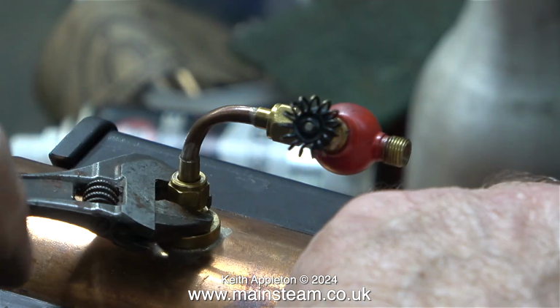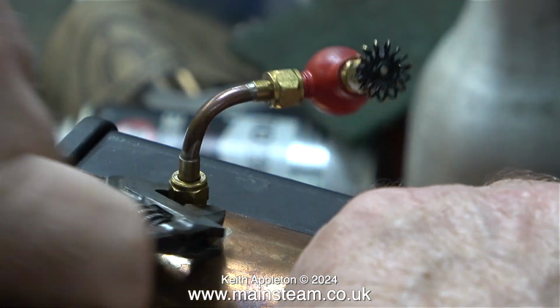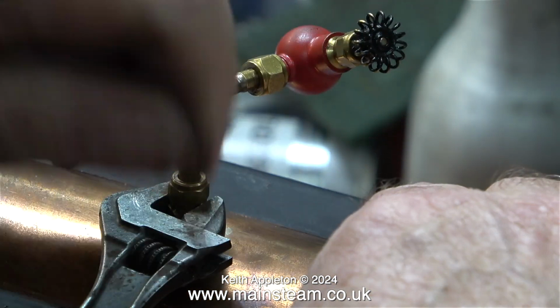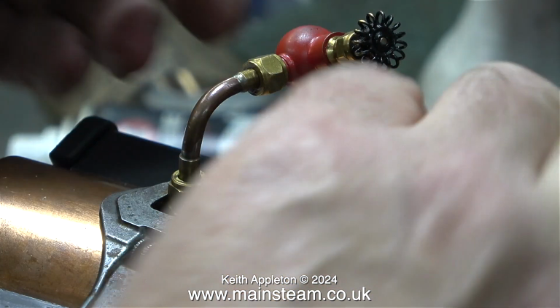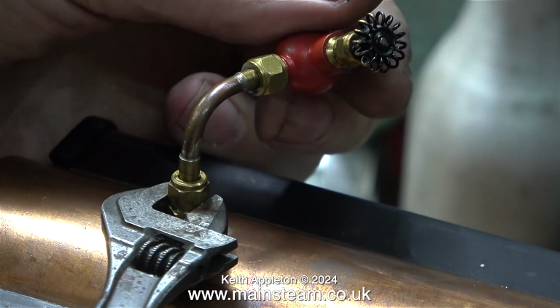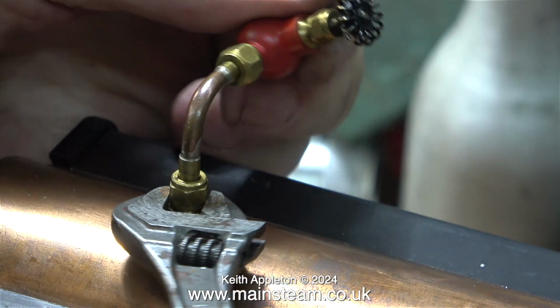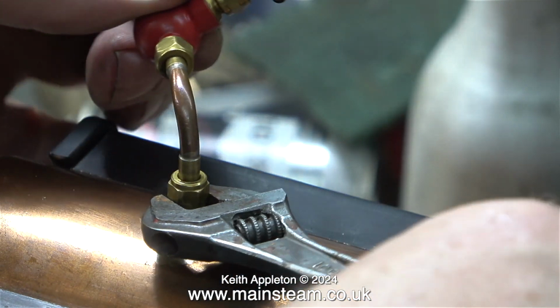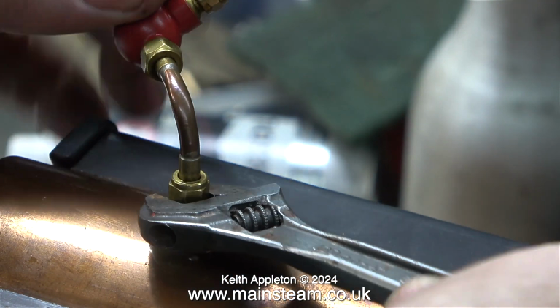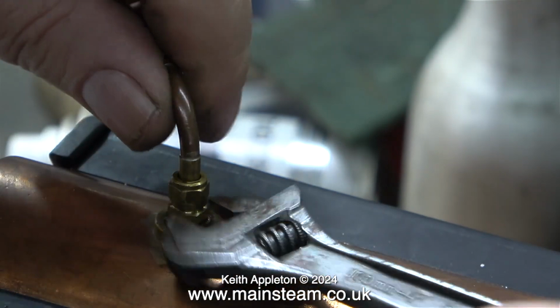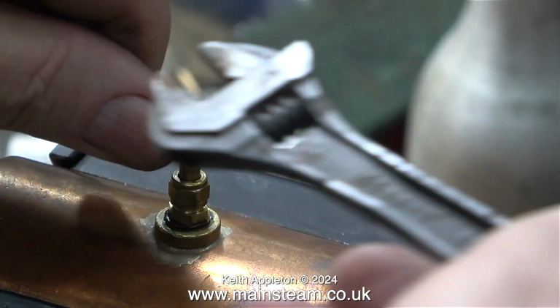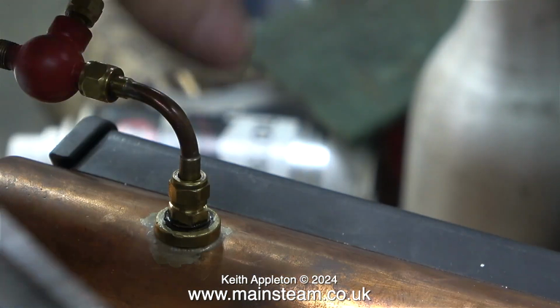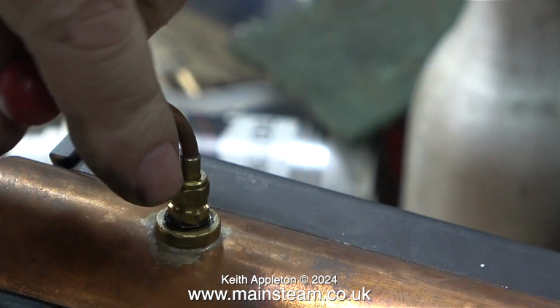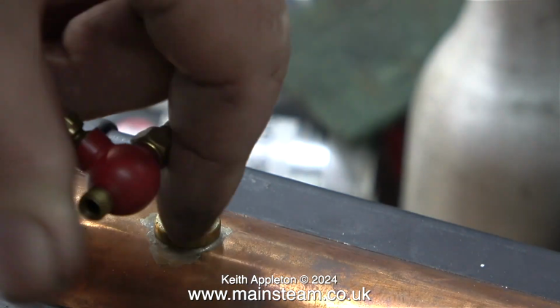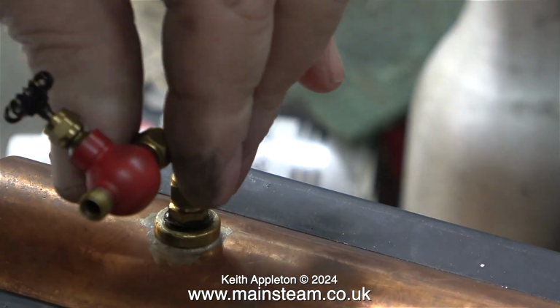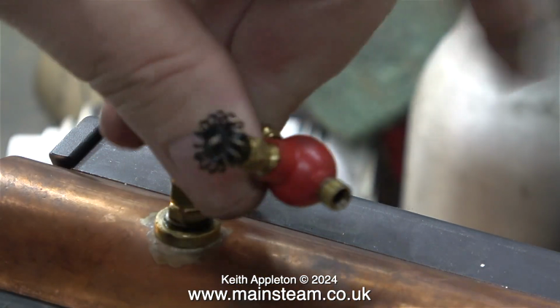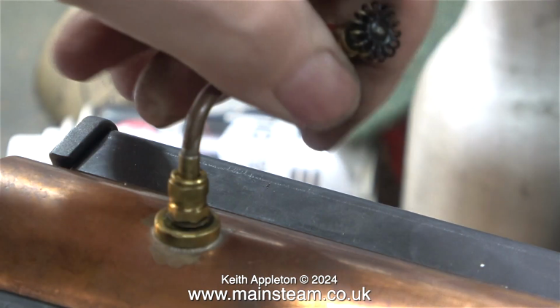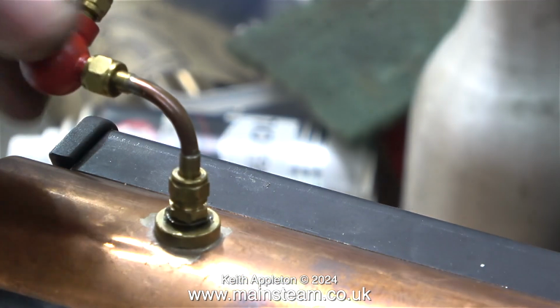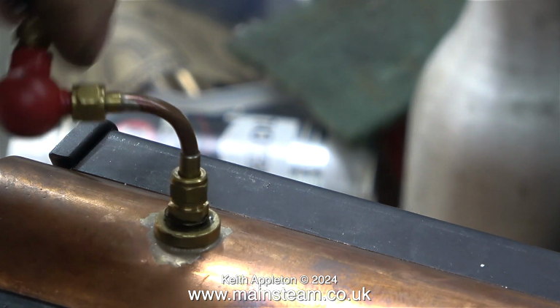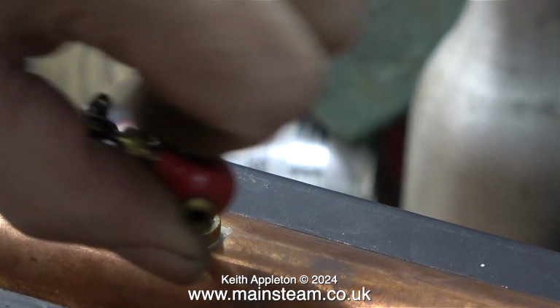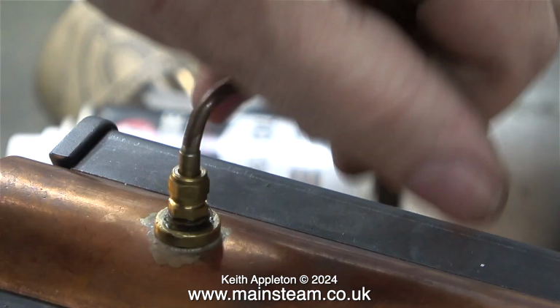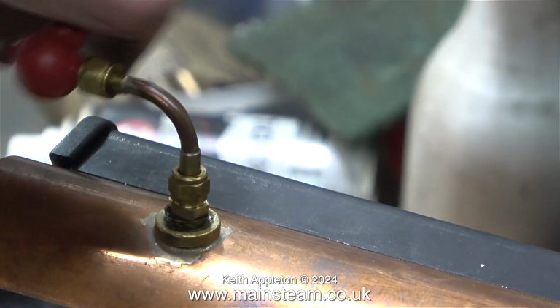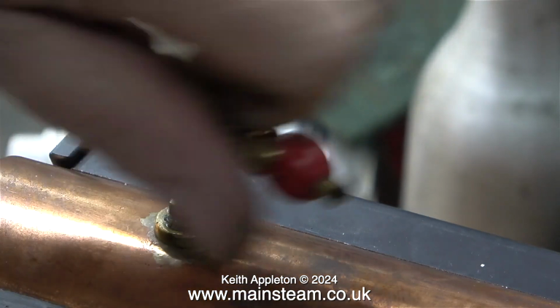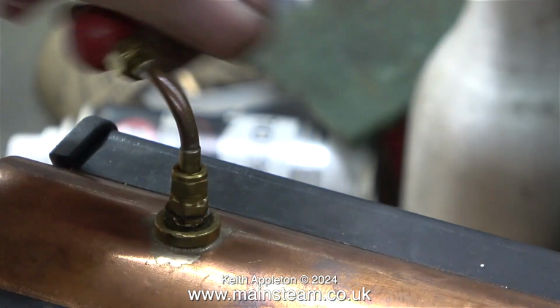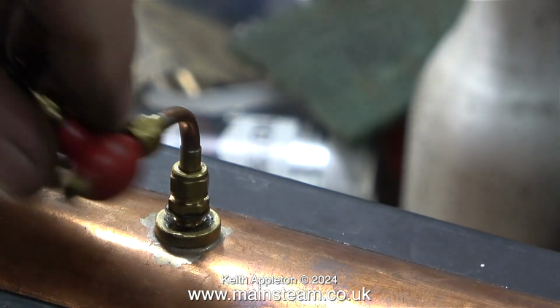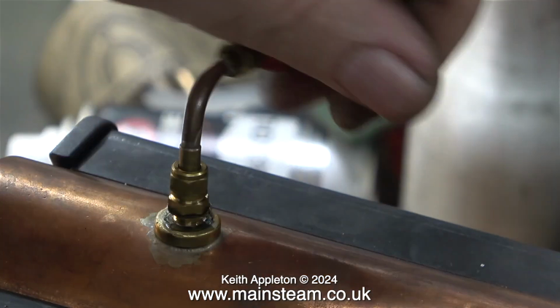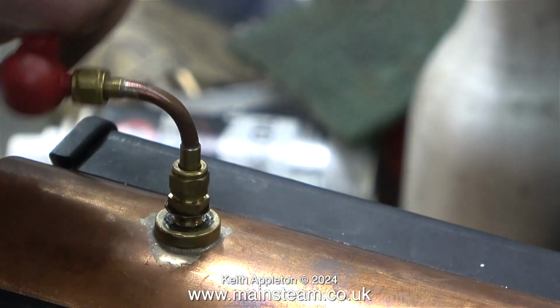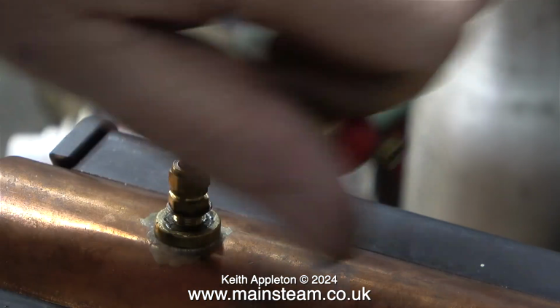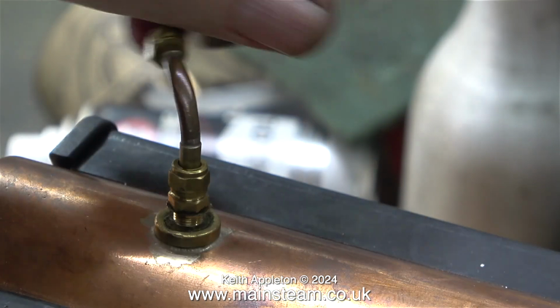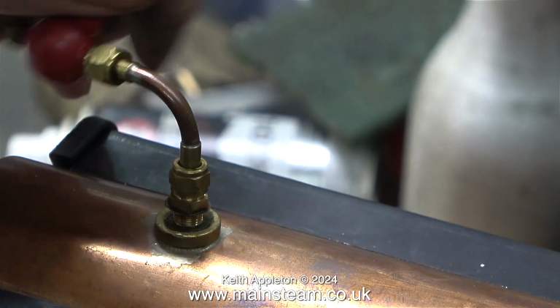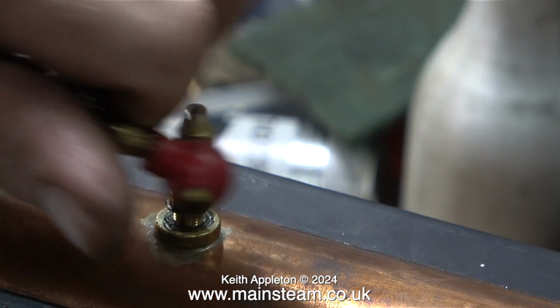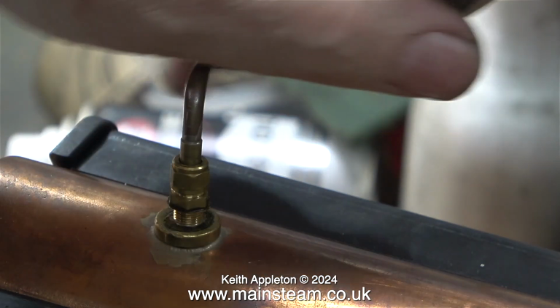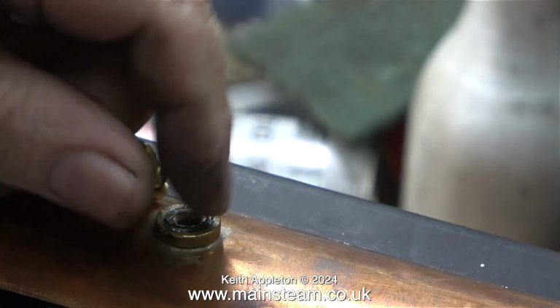Originally the thread in the bush on top of the boiler was damaged and I opened it up to ¼ by 40 threads per inch. Now I'm removing everything including the adapter. I have, I think, a much better idea.